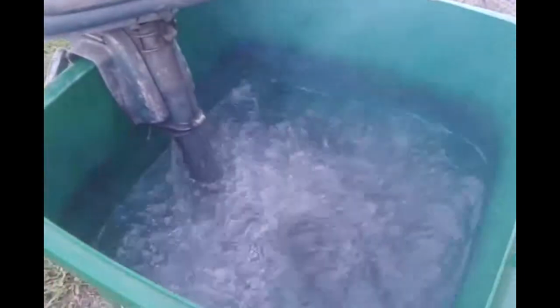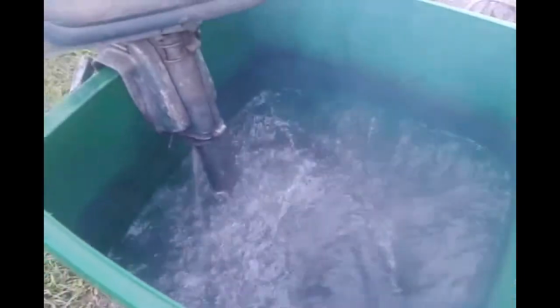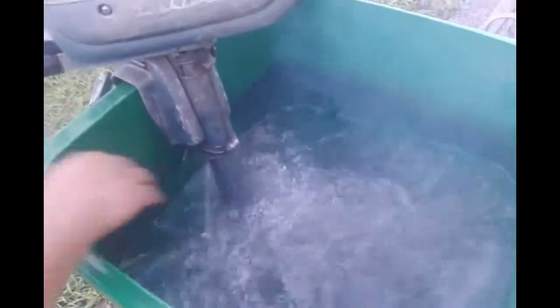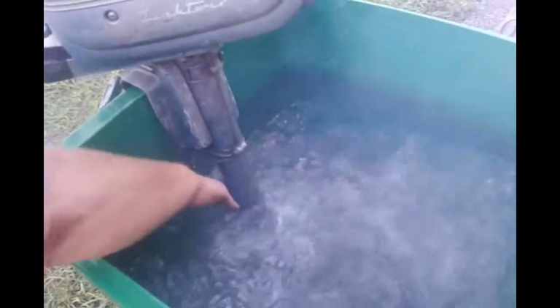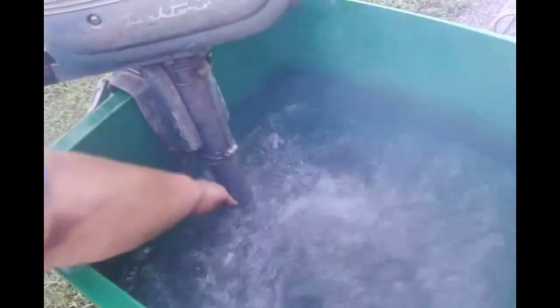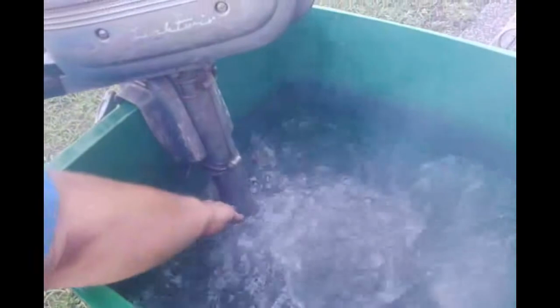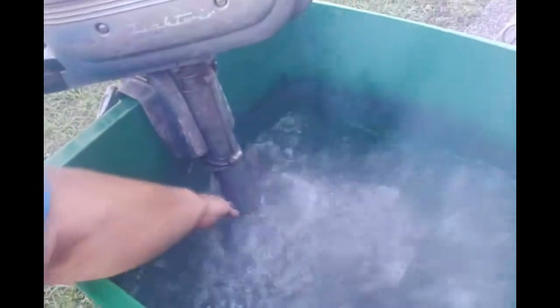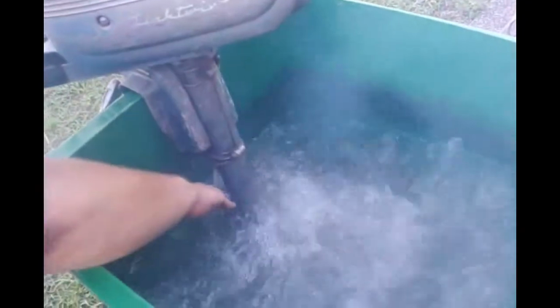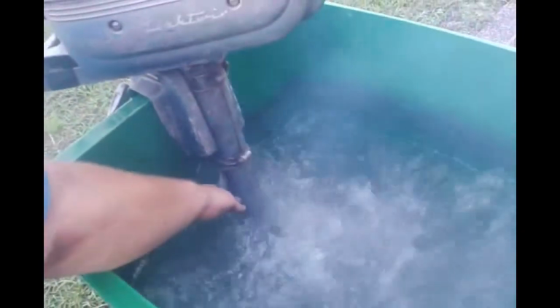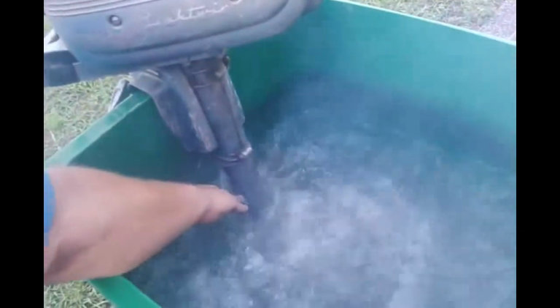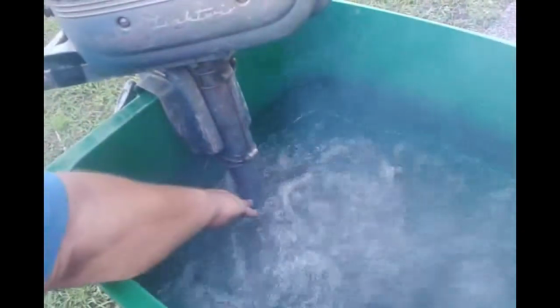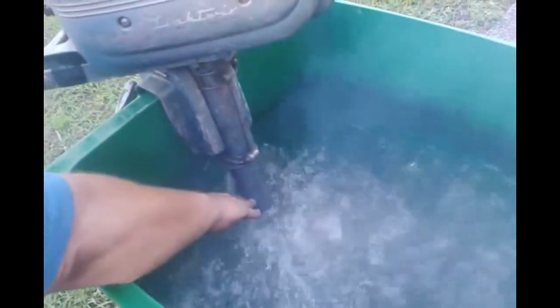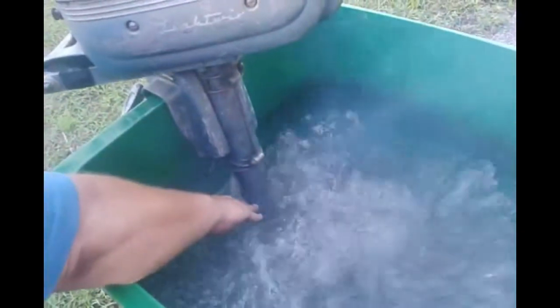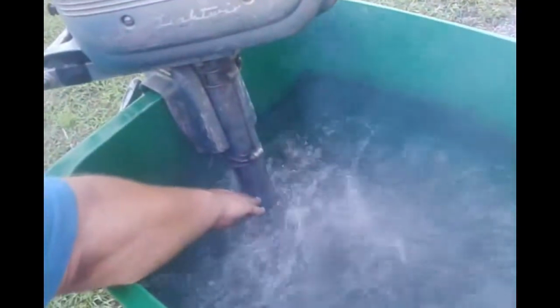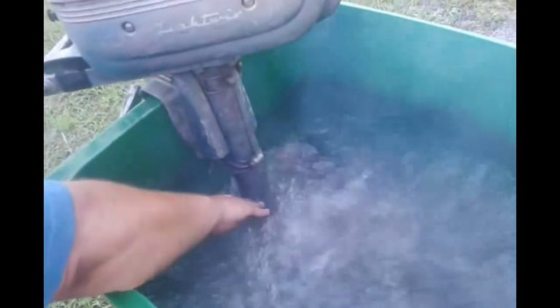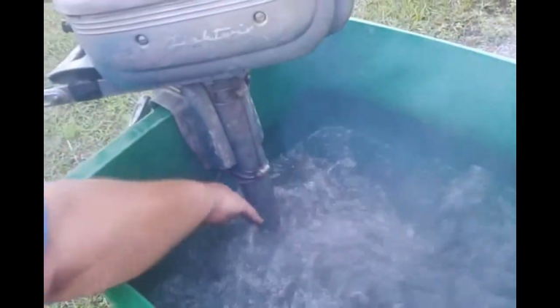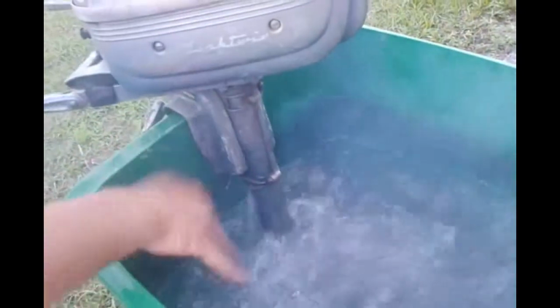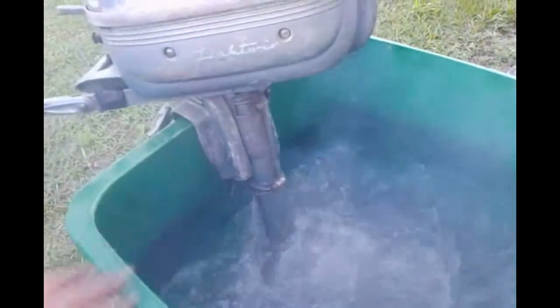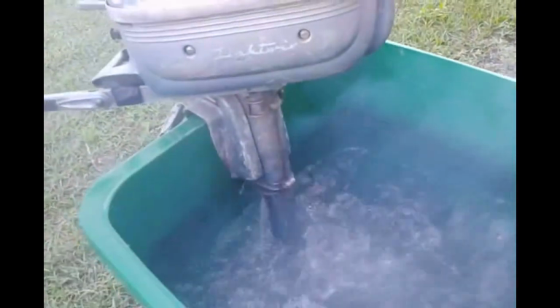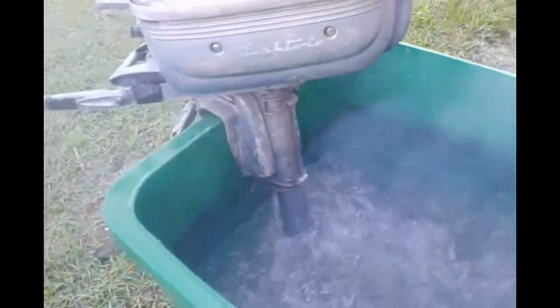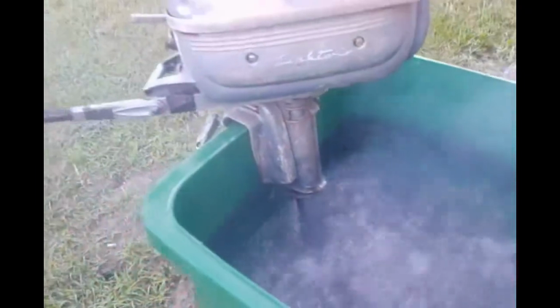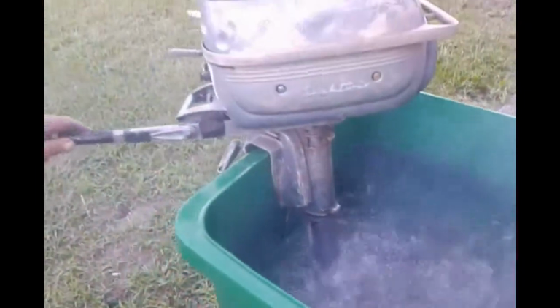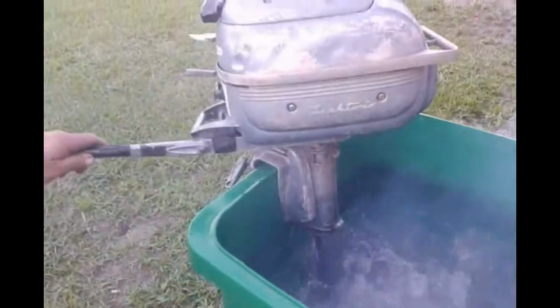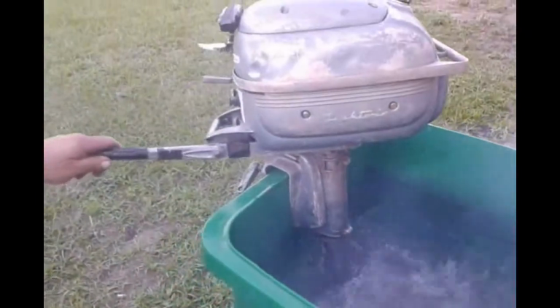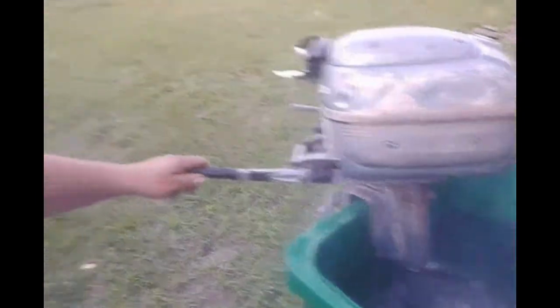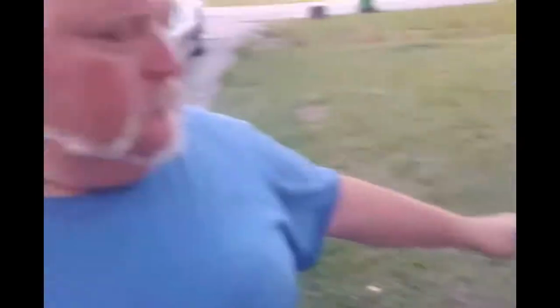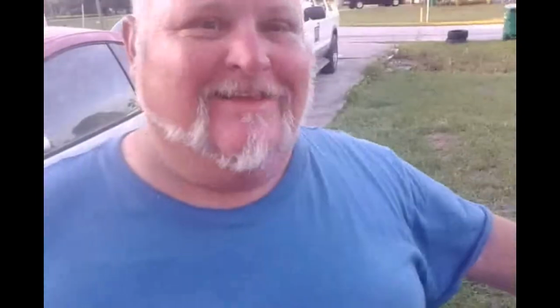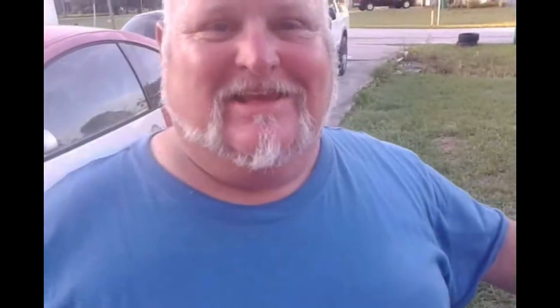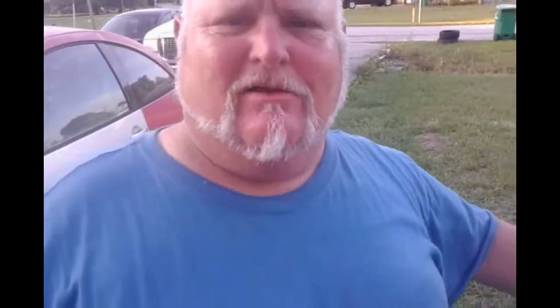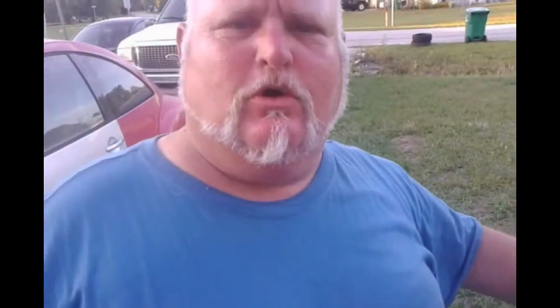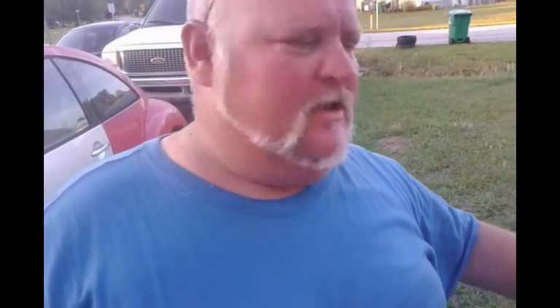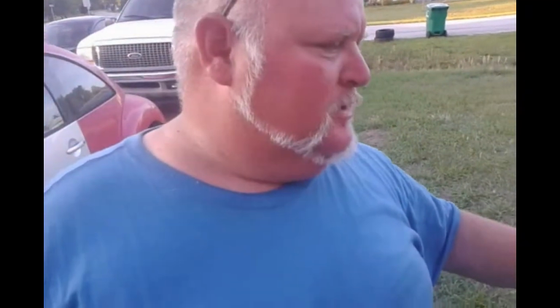Man, she works fine. You can feel the heat from the motor — that's the head. It's cooling the head properly. The impeller is cooling the head properly.